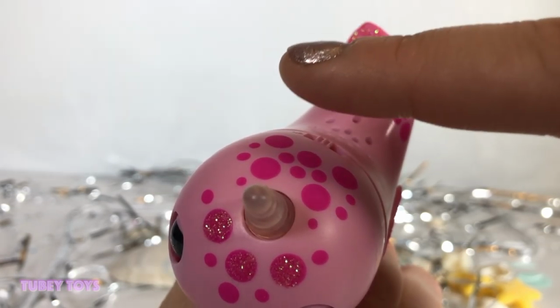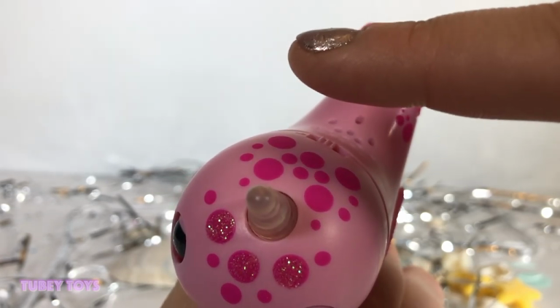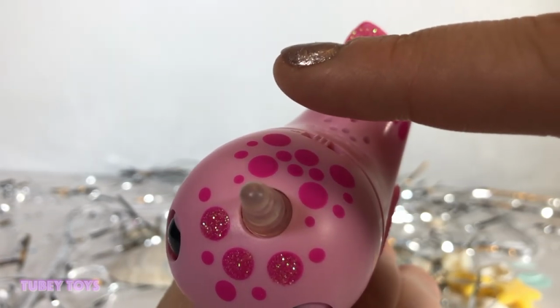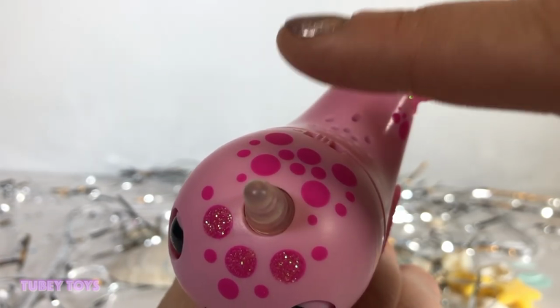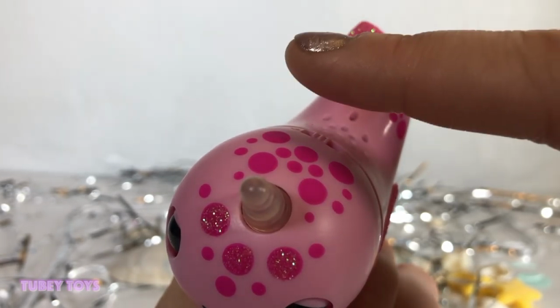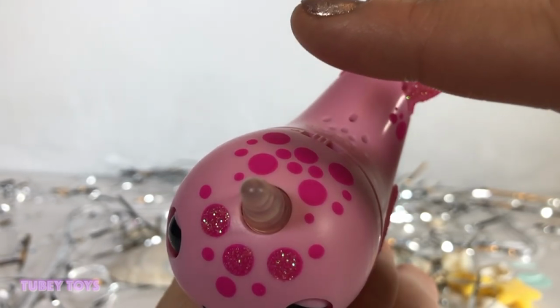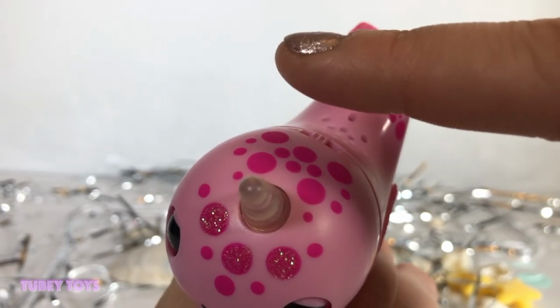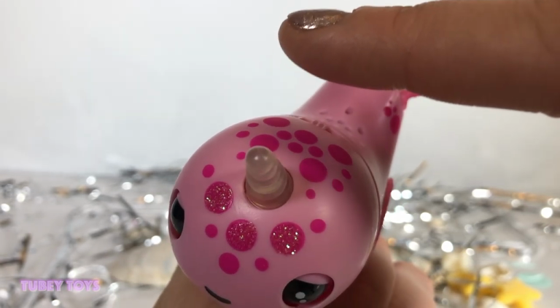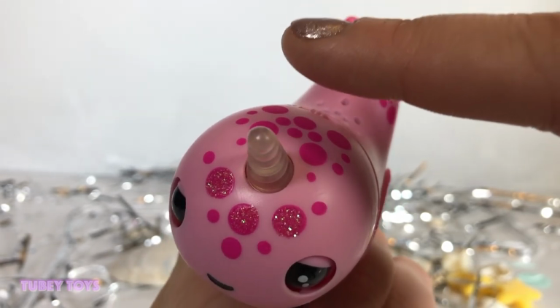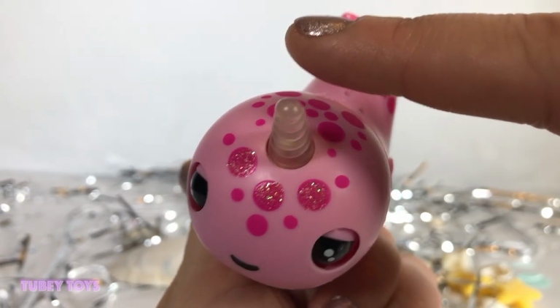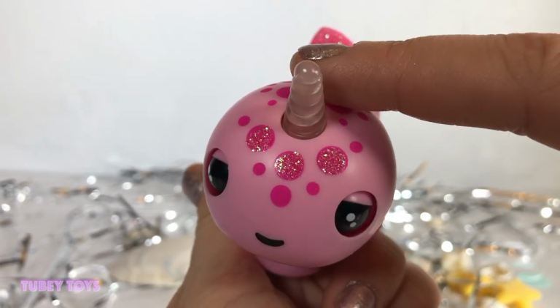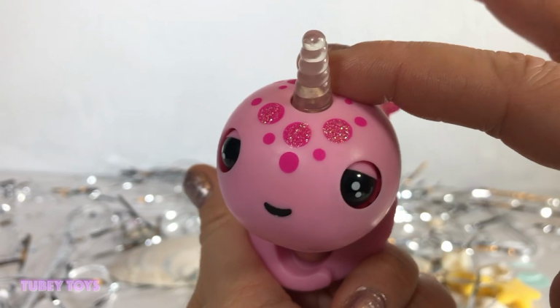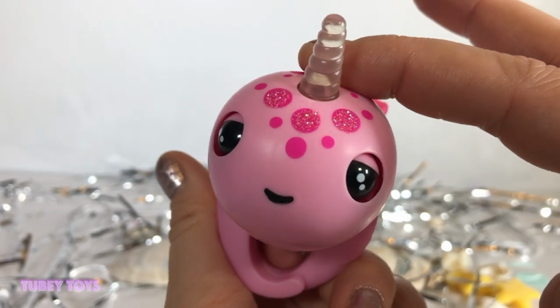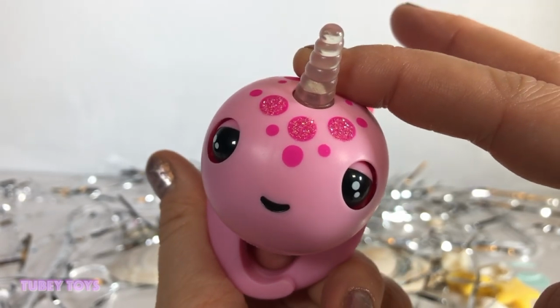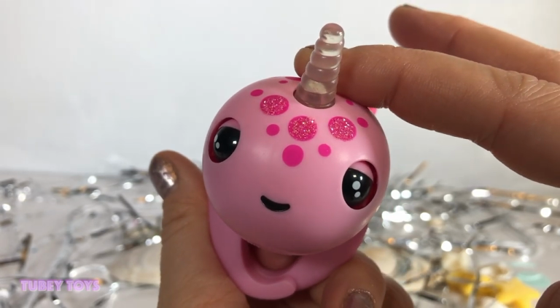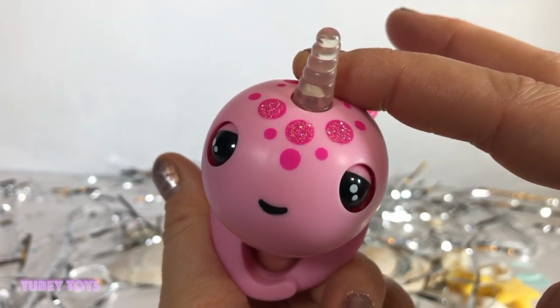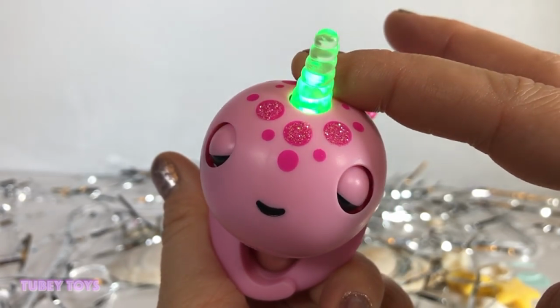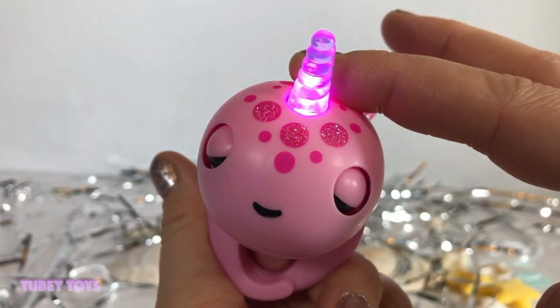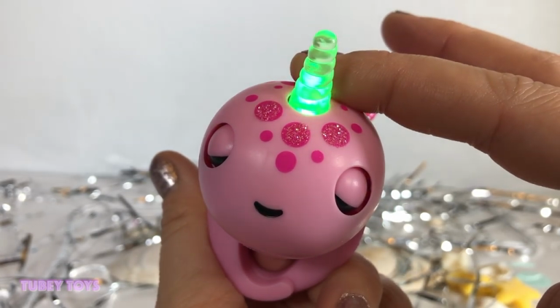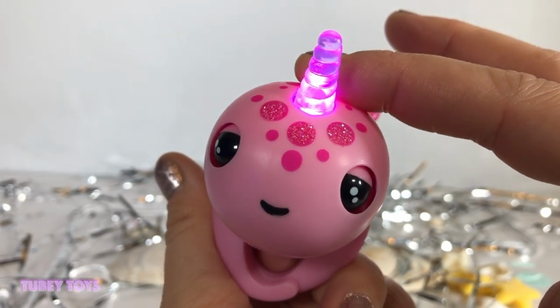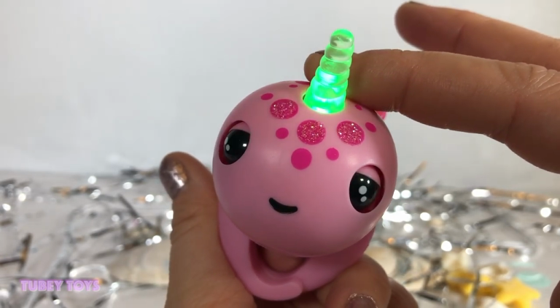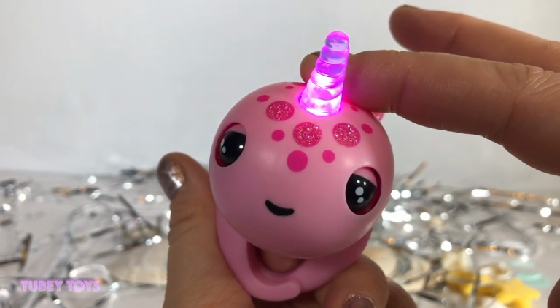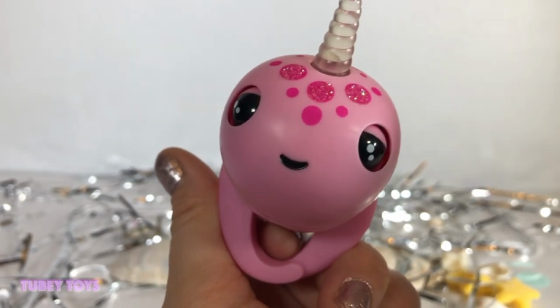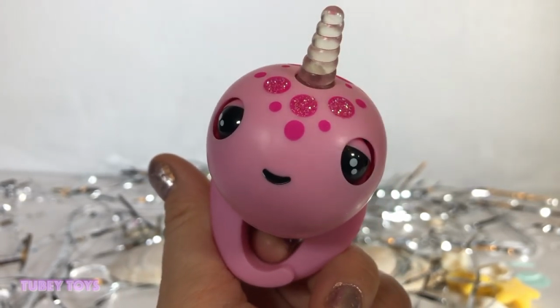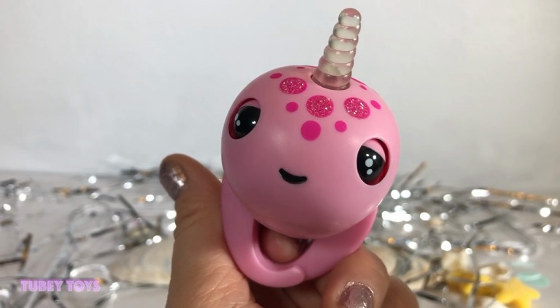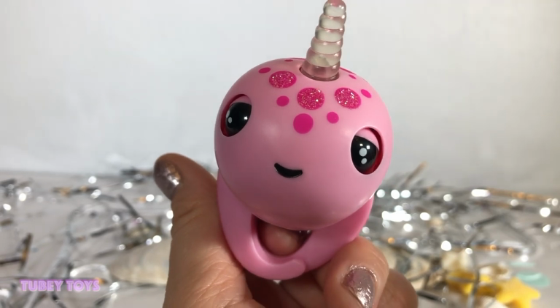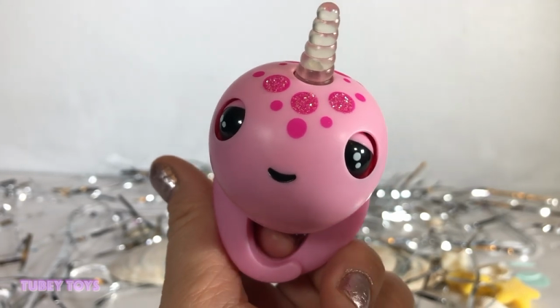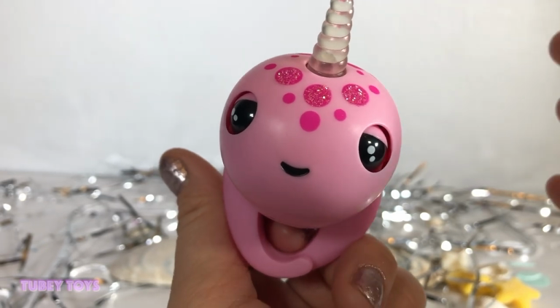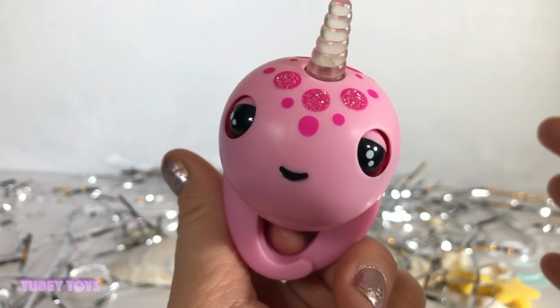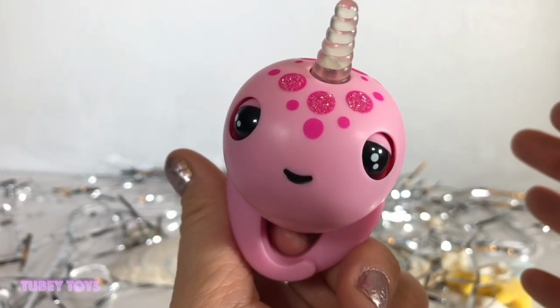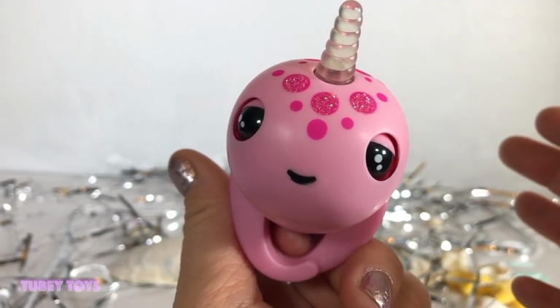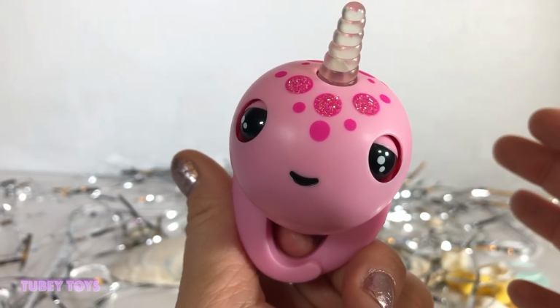Now, that's the sensor right over here where all of these dots are that don't have glitter on them. If you press and hold the head sensor for two seconds, it is going to be a silly surprise.